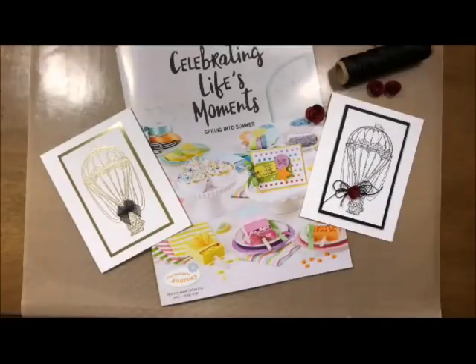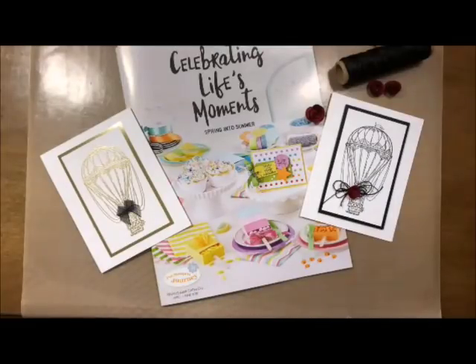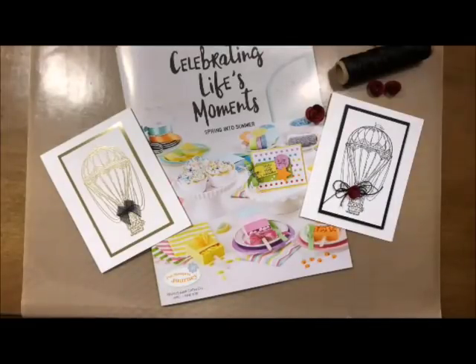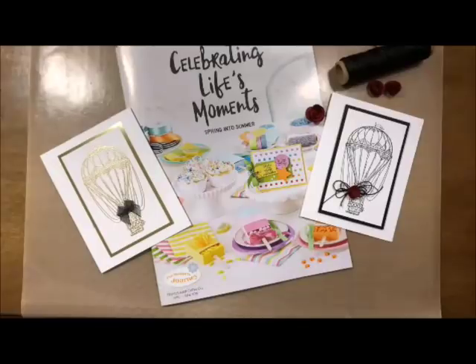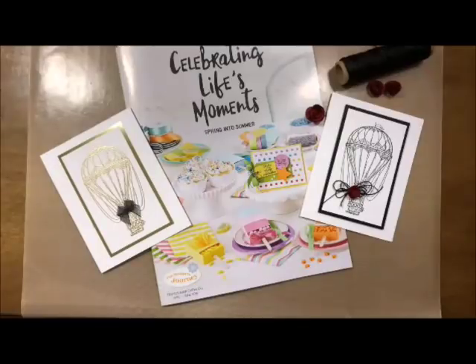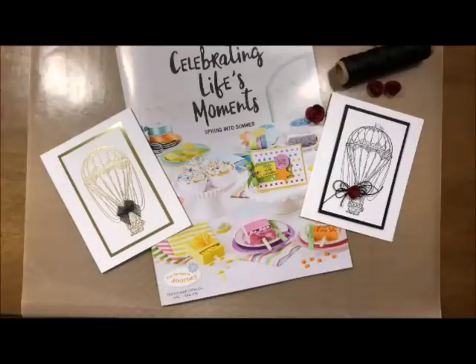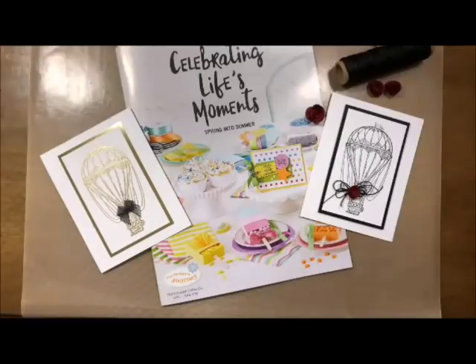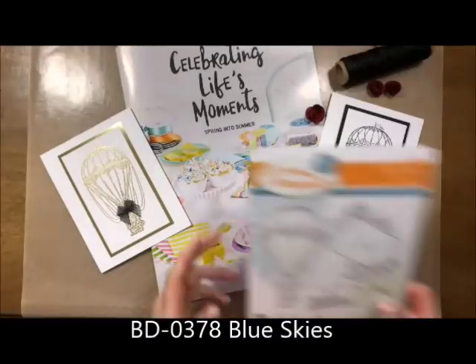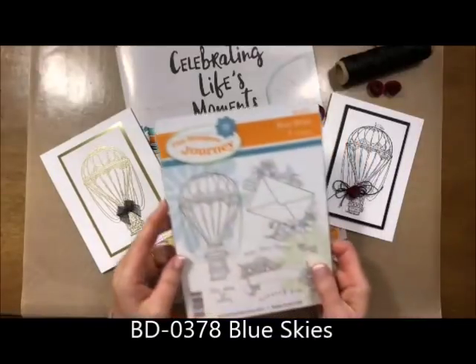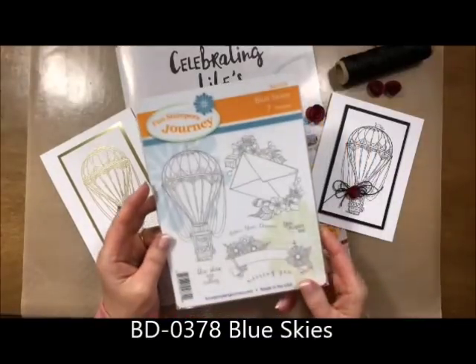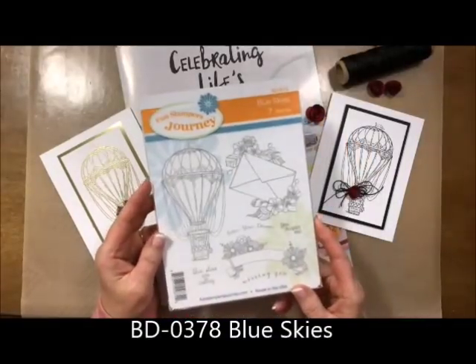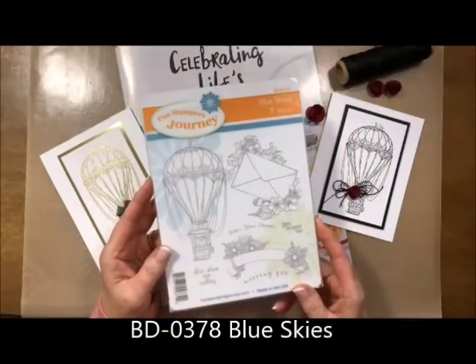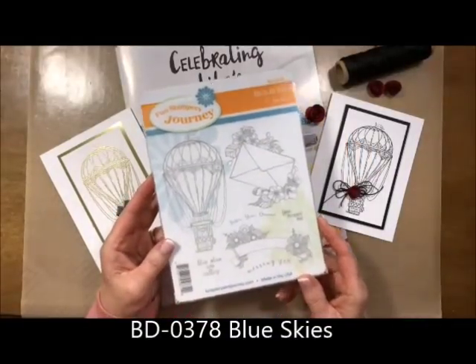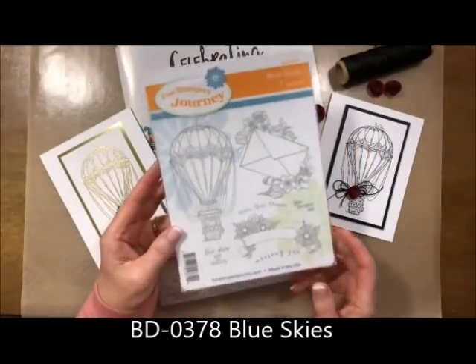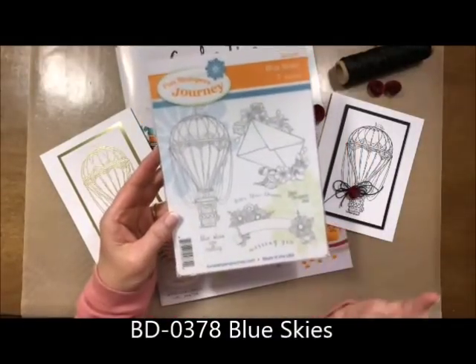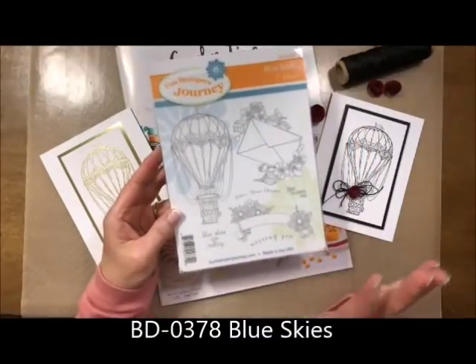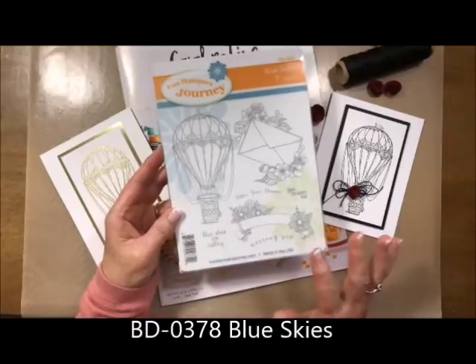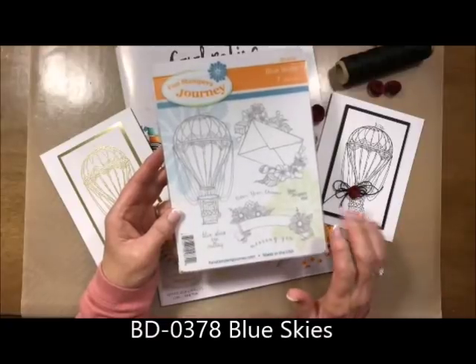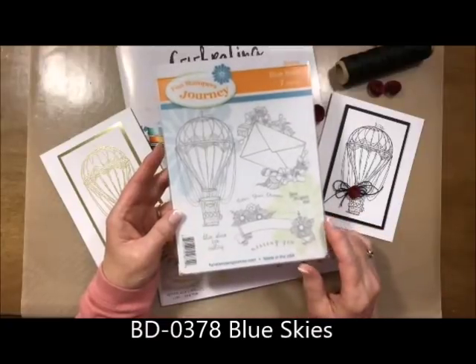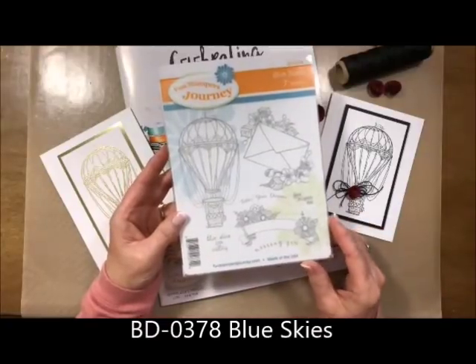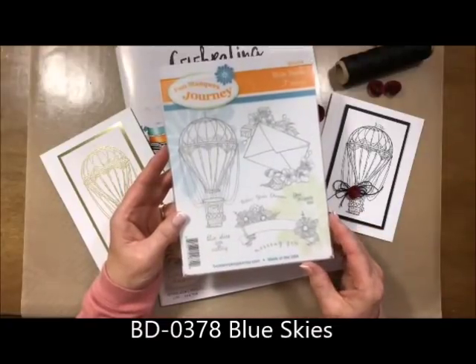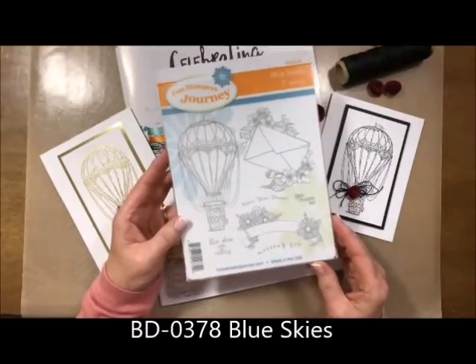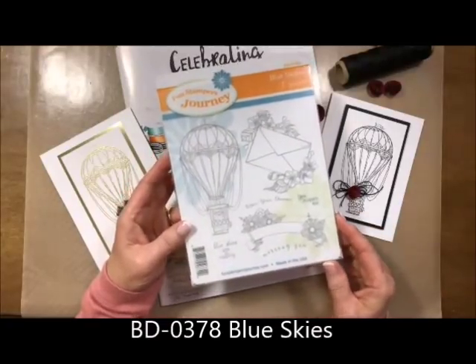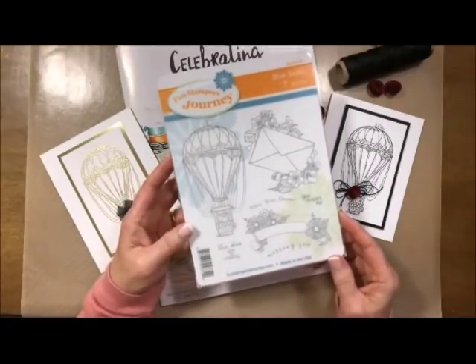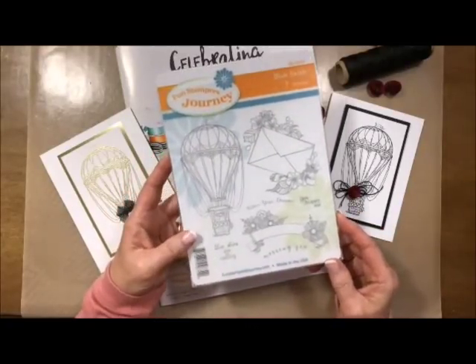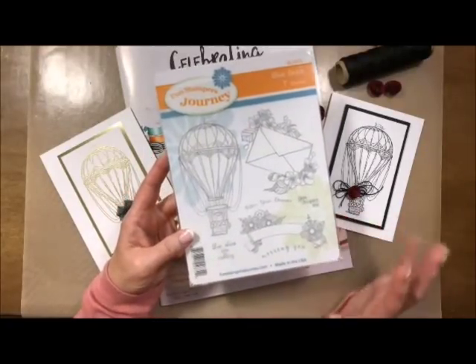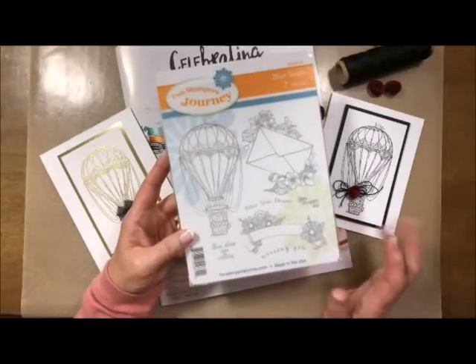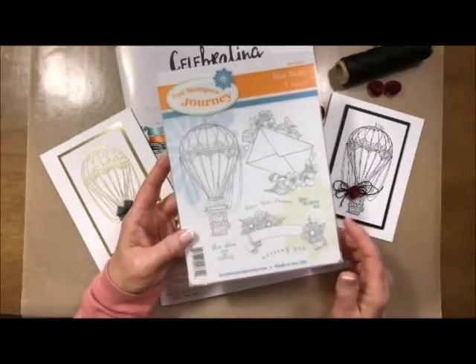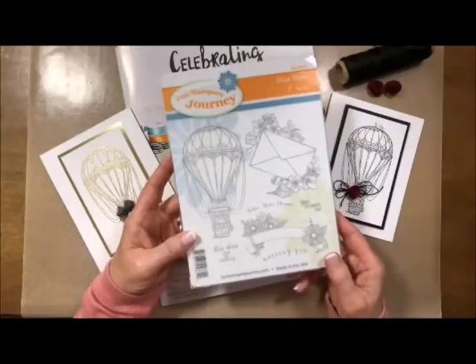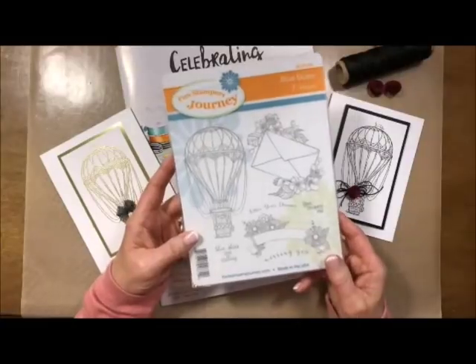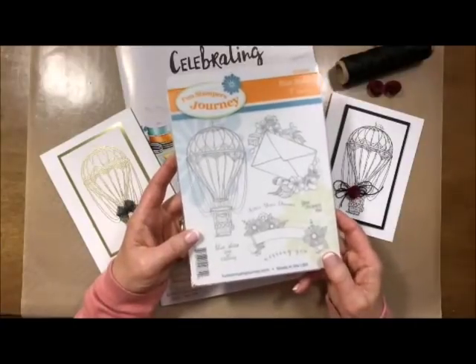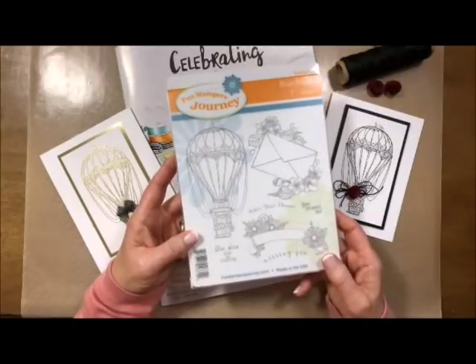The first stamp set that I'm going to use out of this catalog is my favorite. It's called Blue Skies. It has some of the most beautiful images in here — it's just a shabby chic, vintage, beautiful stamp set. I absolutely love it.